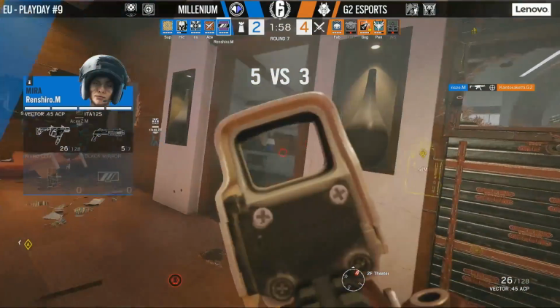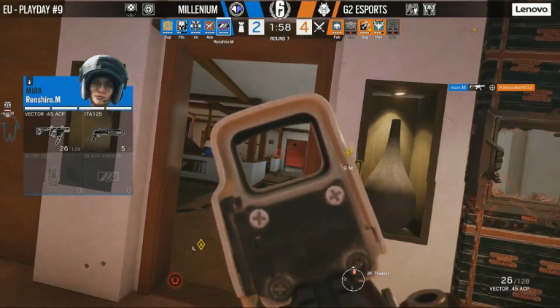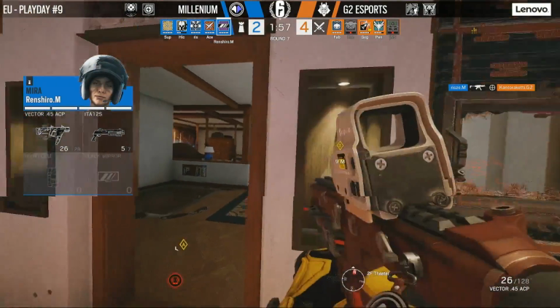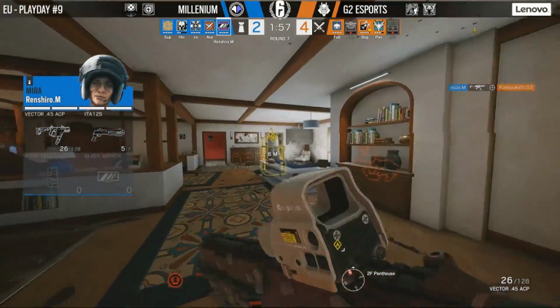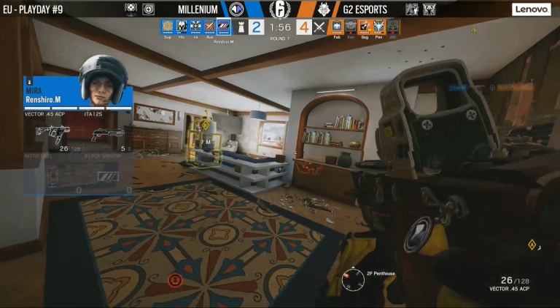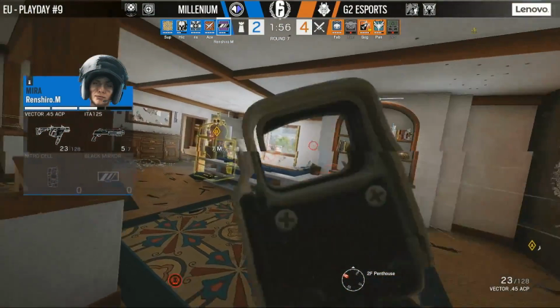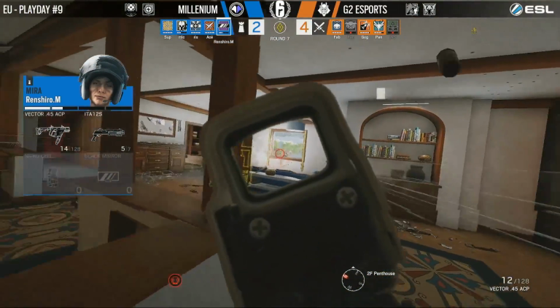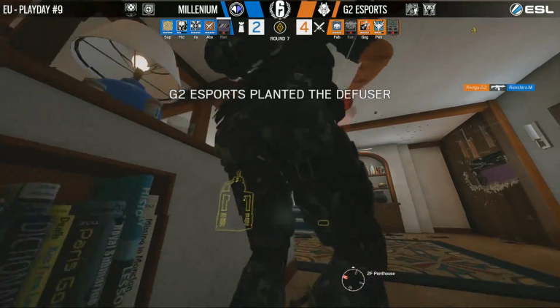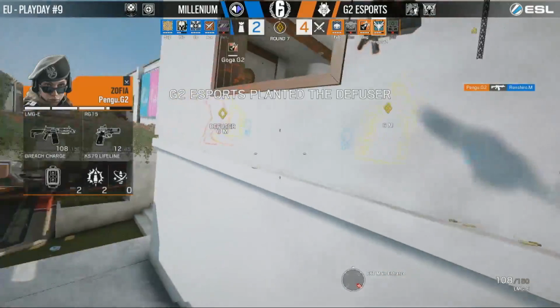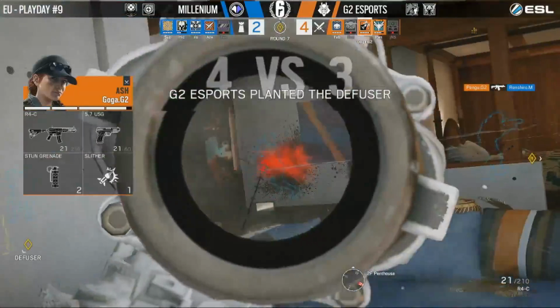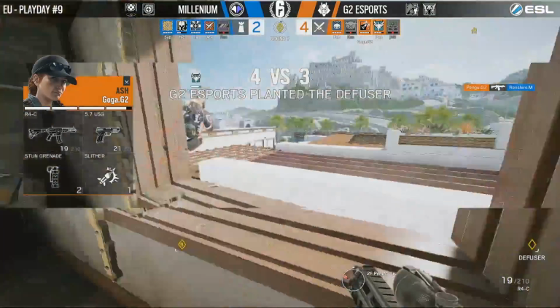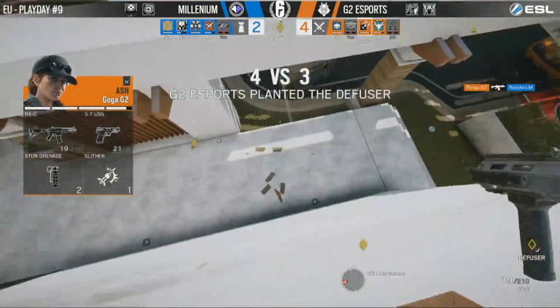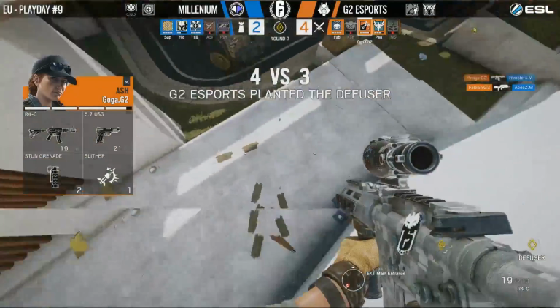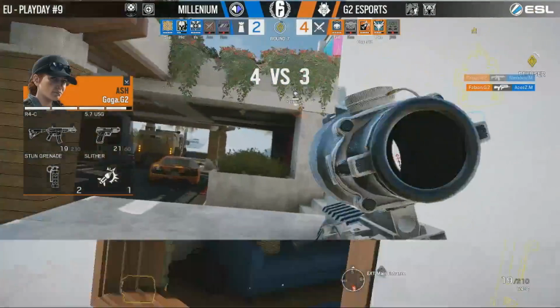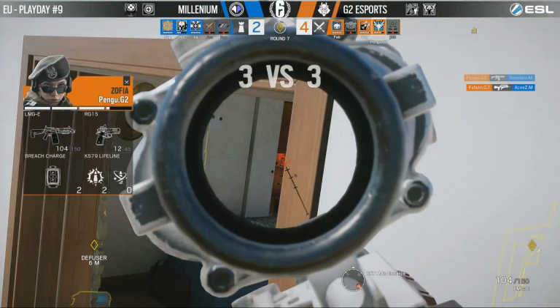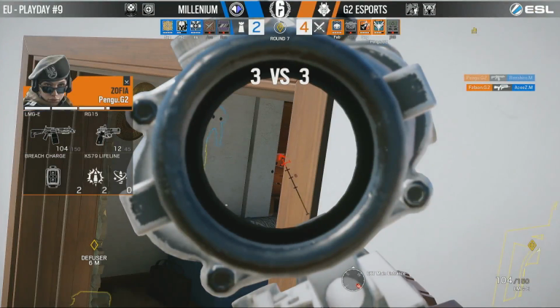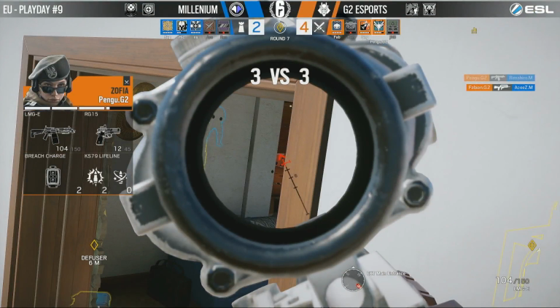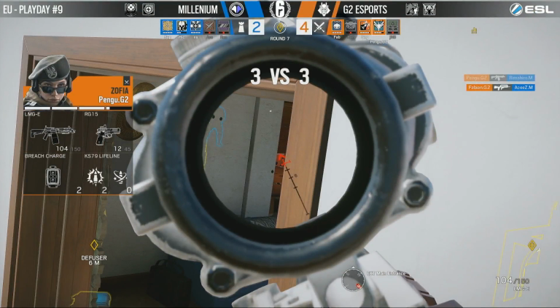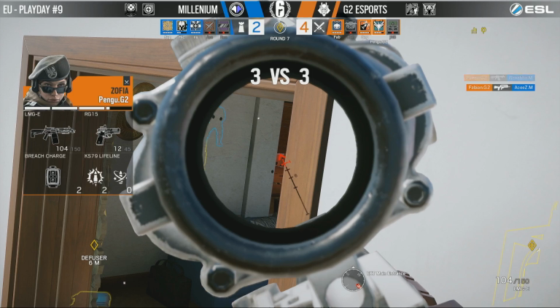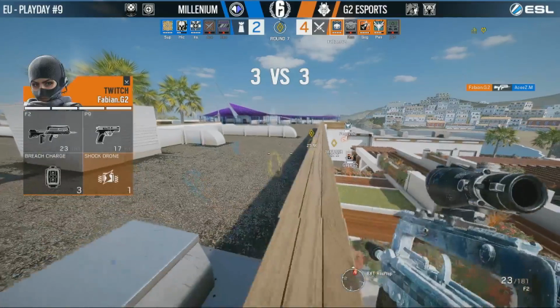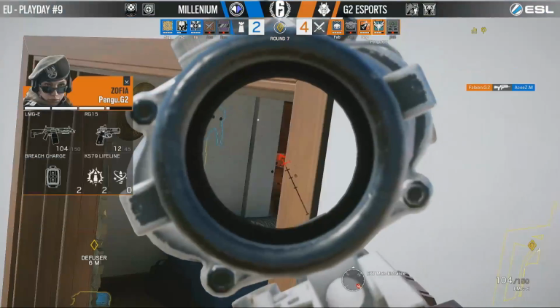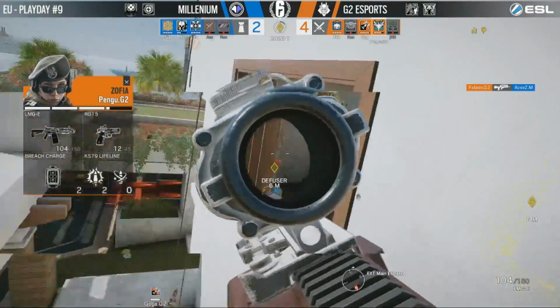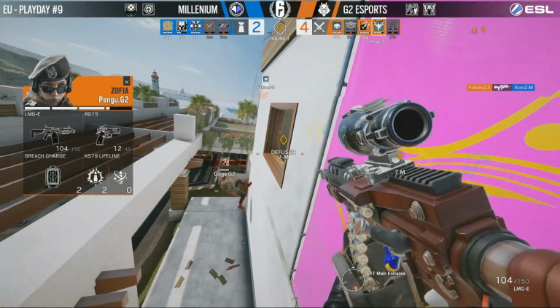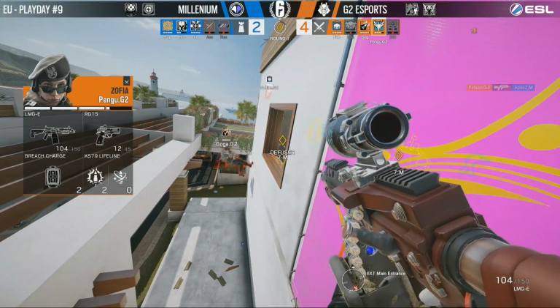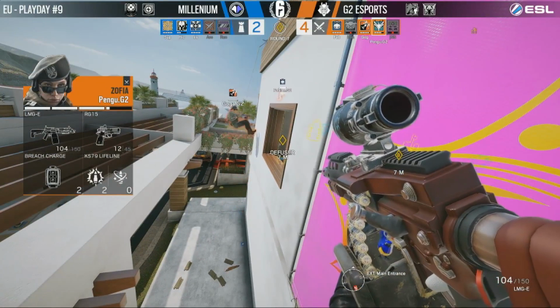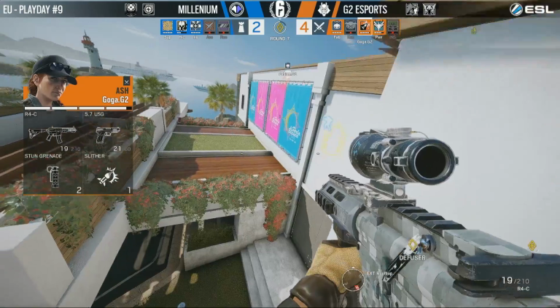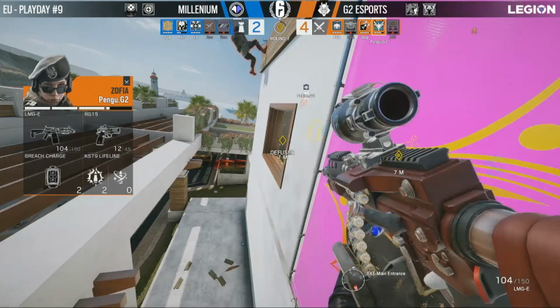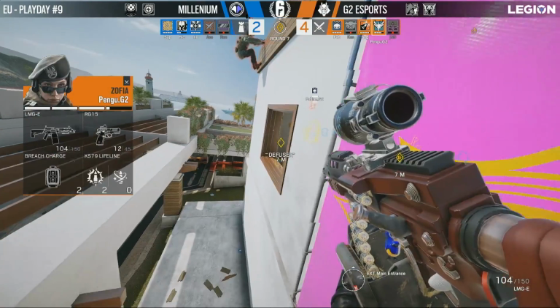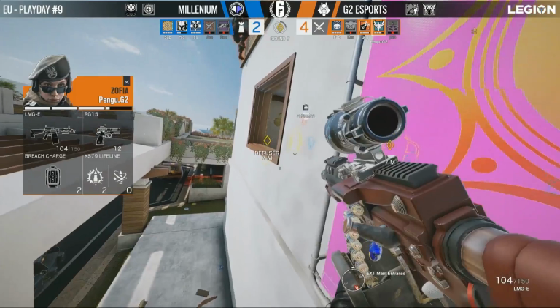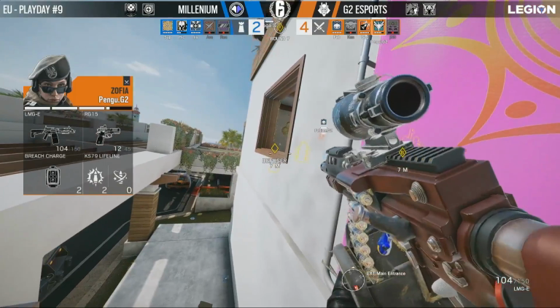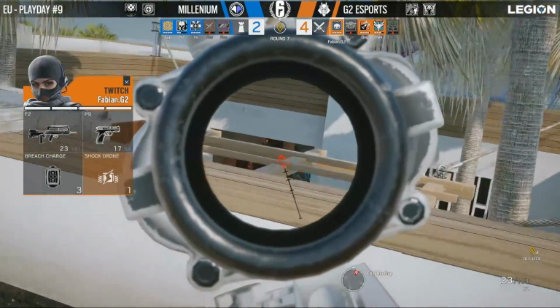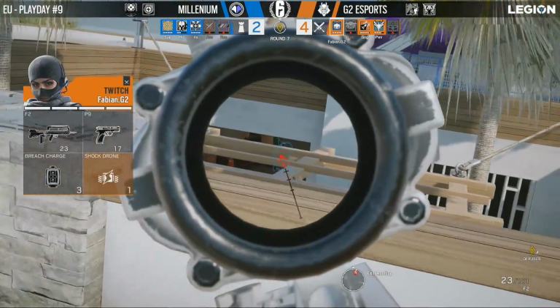The plant is happening — it's cost two players from G2, but the plant is going down. The cover from Pengu is perfect onto Winchiro, and Fabian takes out Aces as well. Now in a post-plant scenario, G2 have a huge advantage and all they need to do is wait.